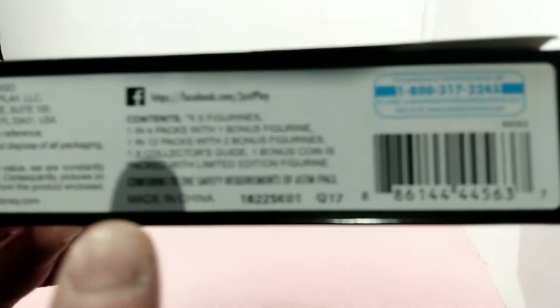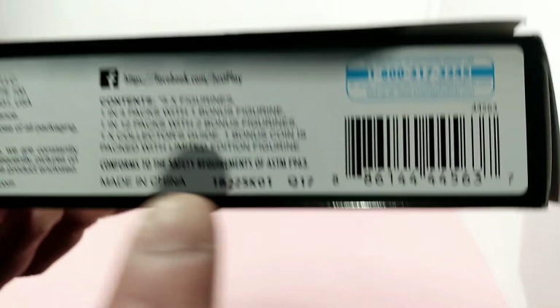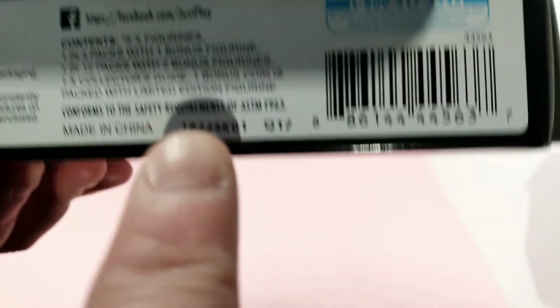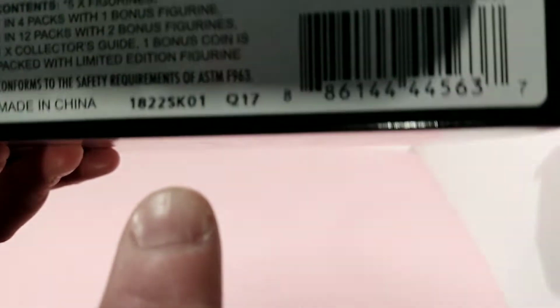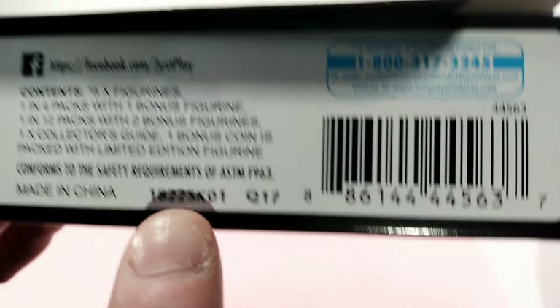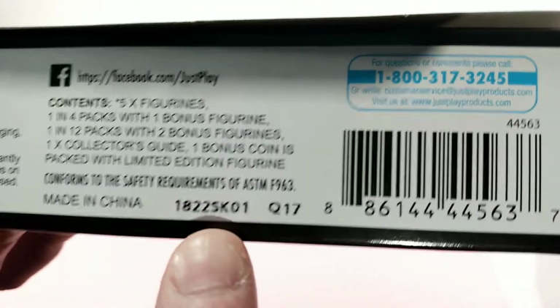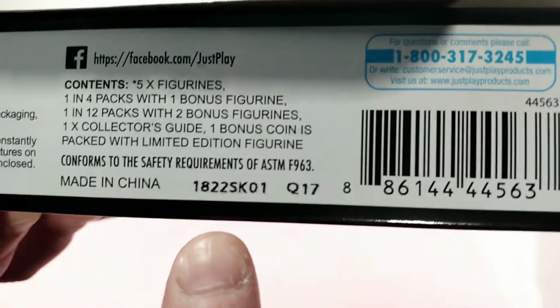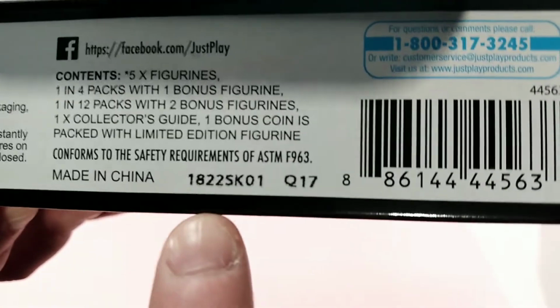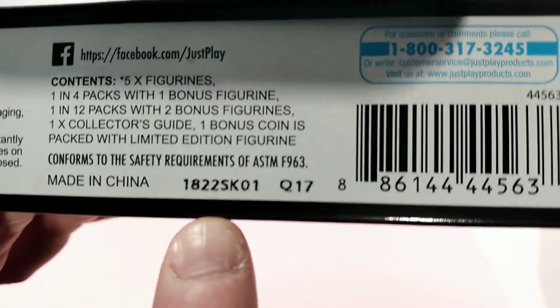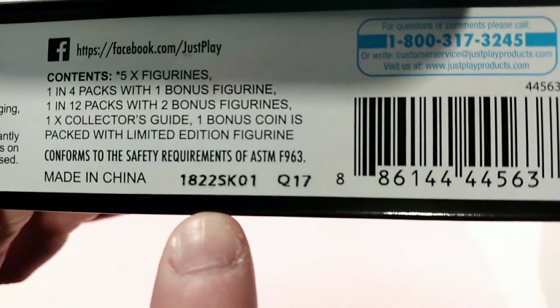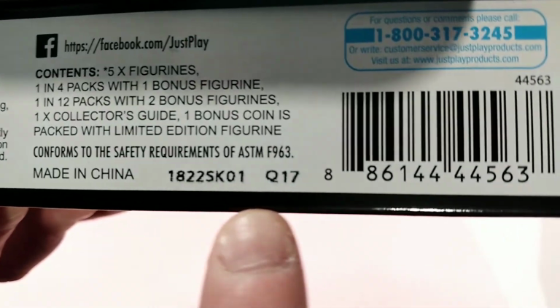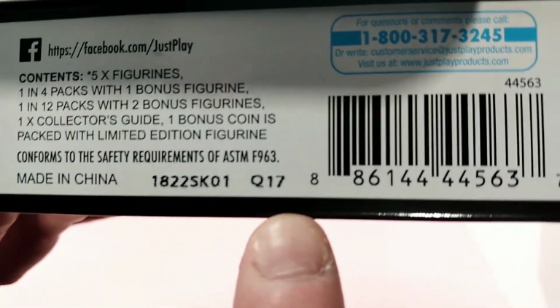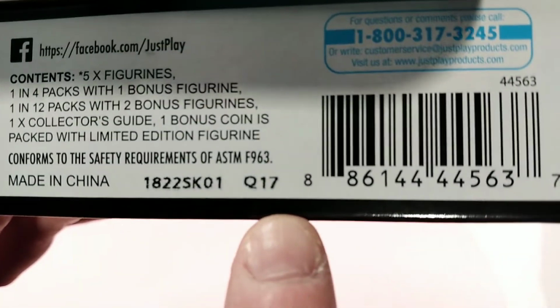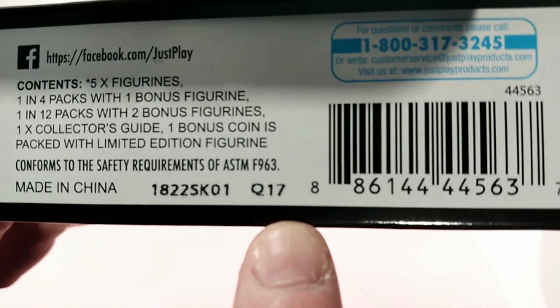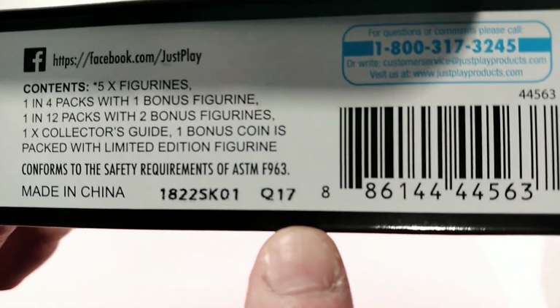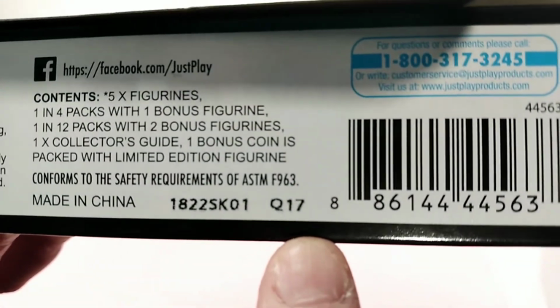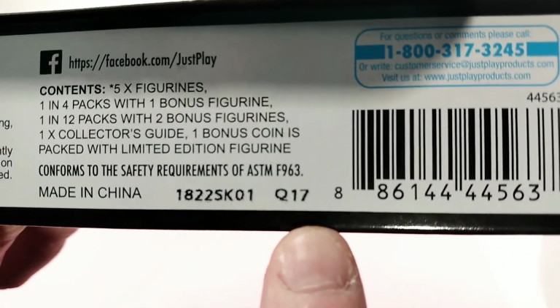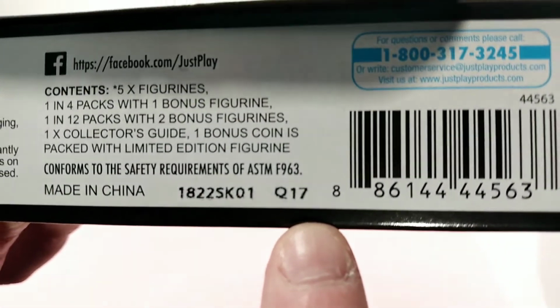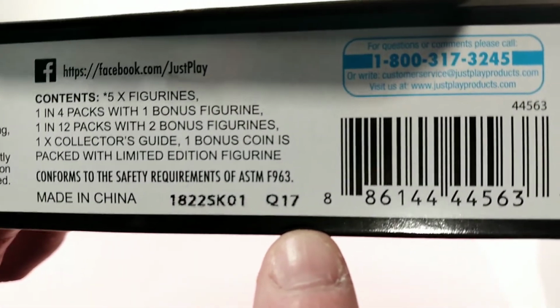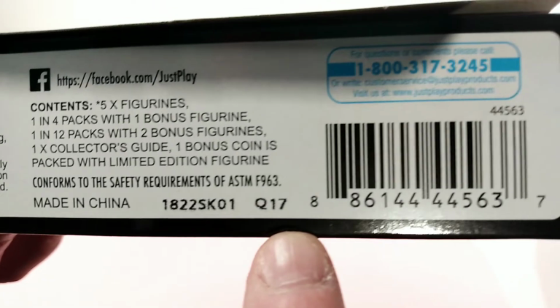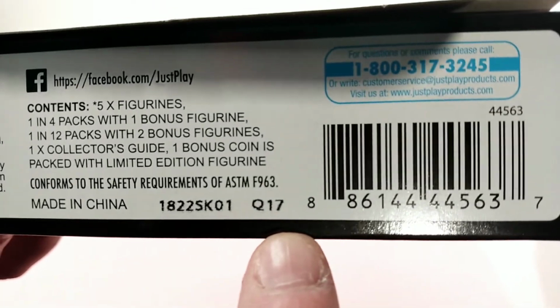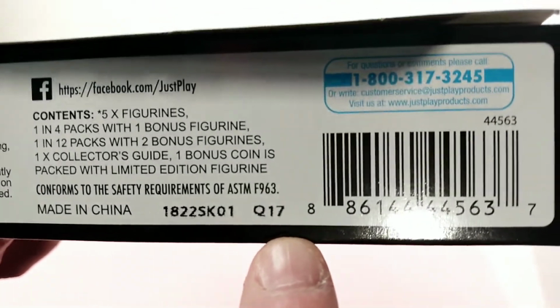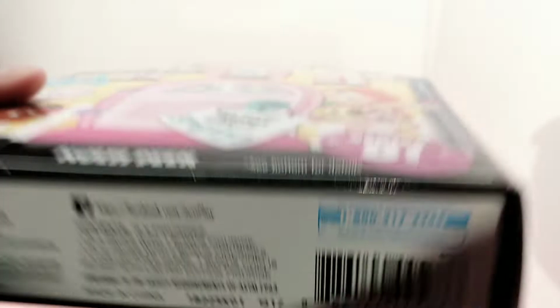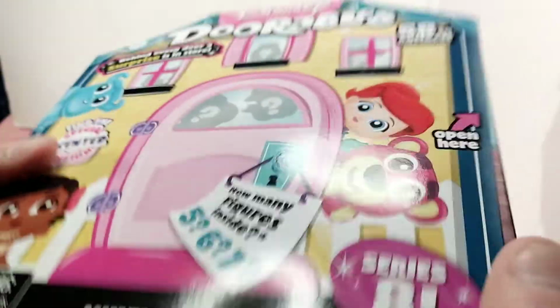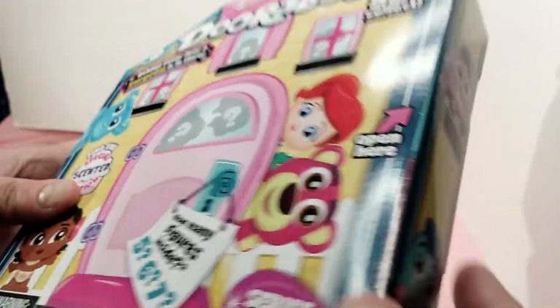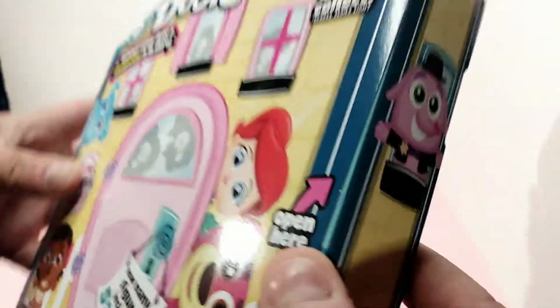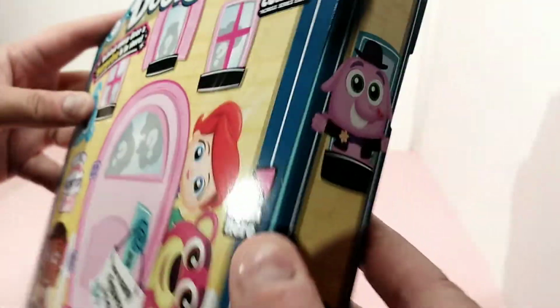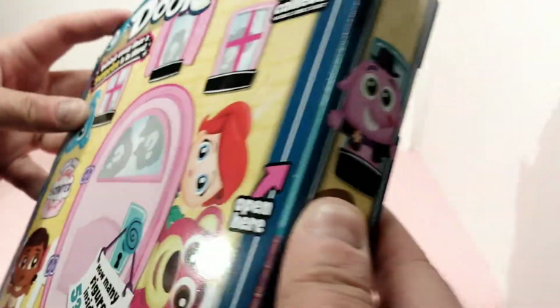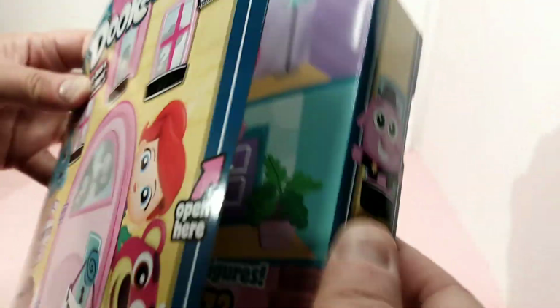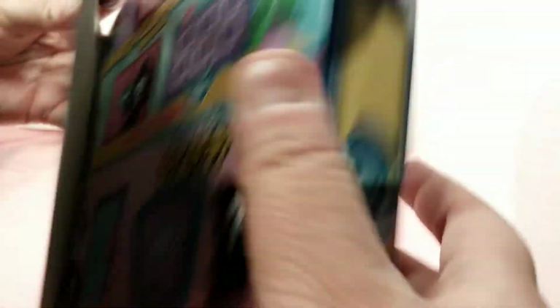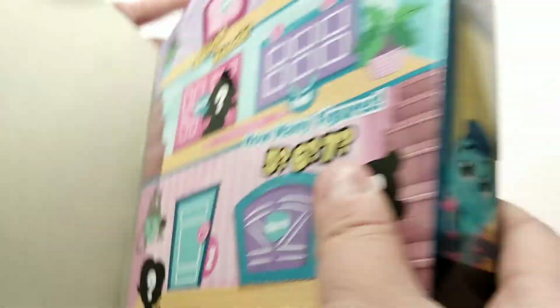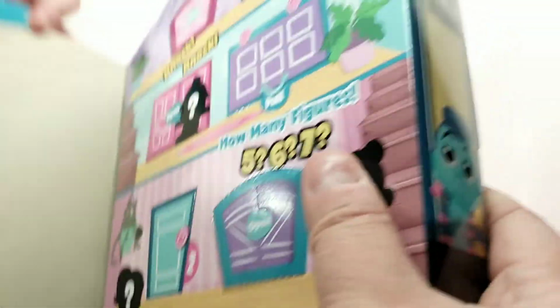I don't know if this is the code or this is the code, but these are the codes that are on the bottom of the box. Please leave a comment if you know which one is the right code.